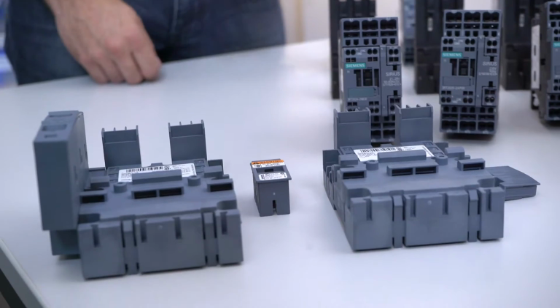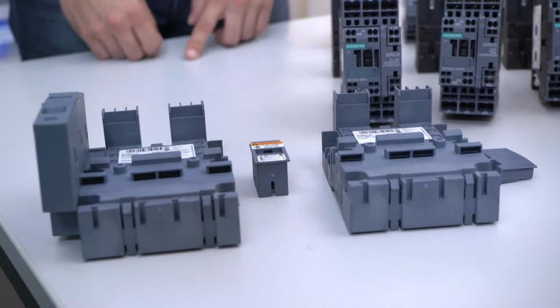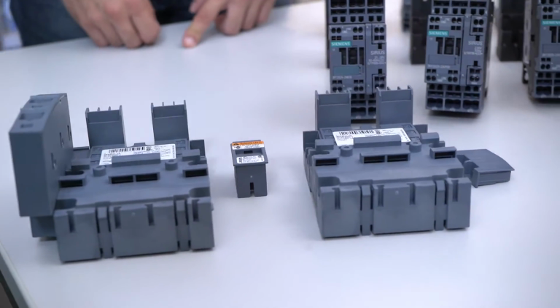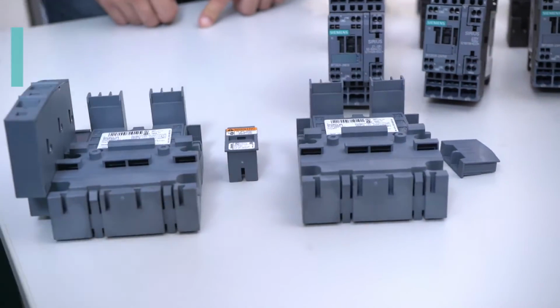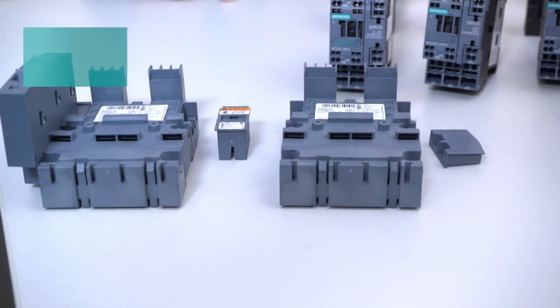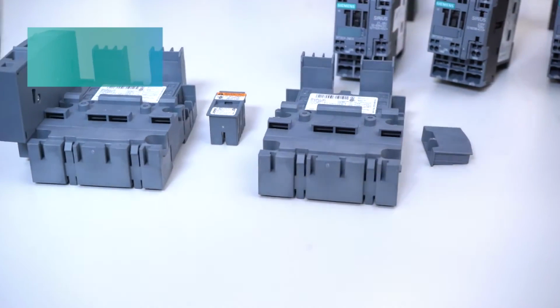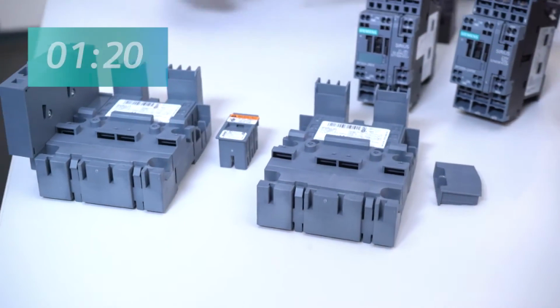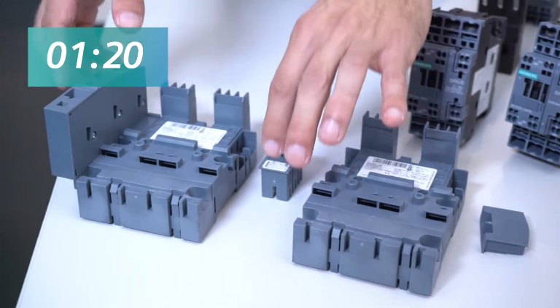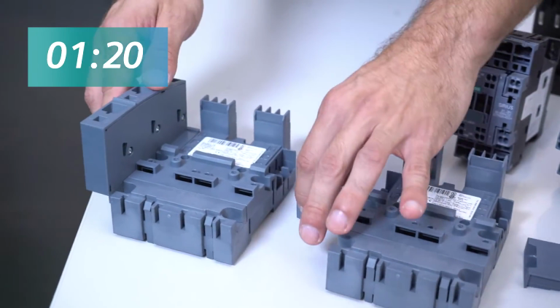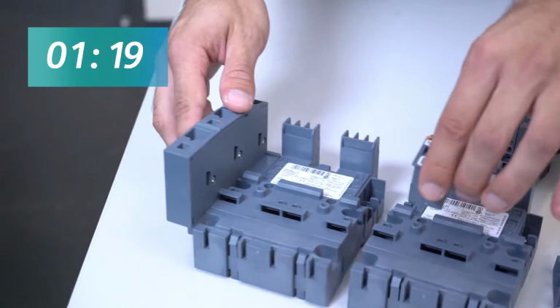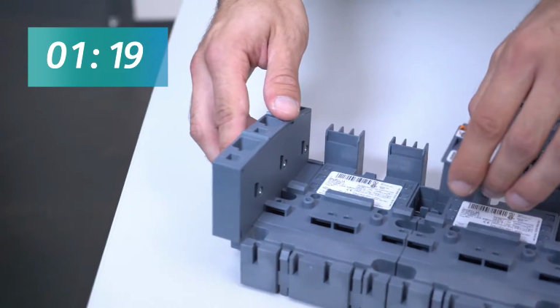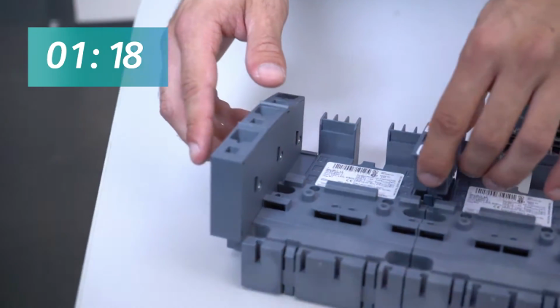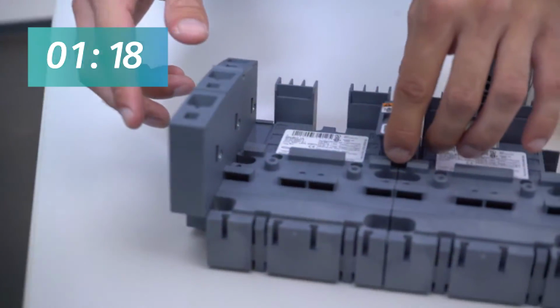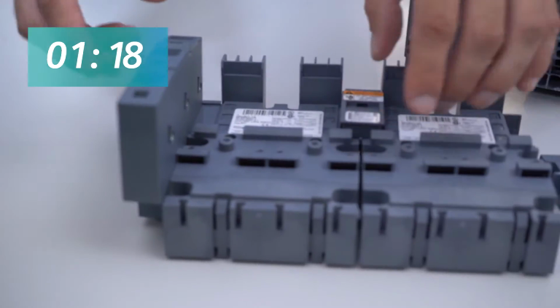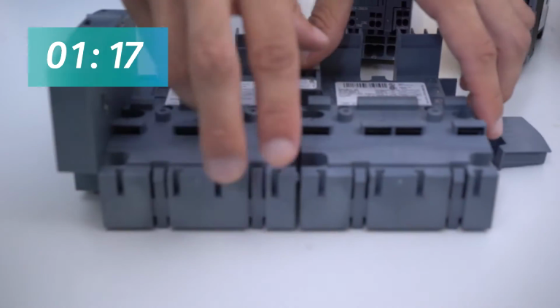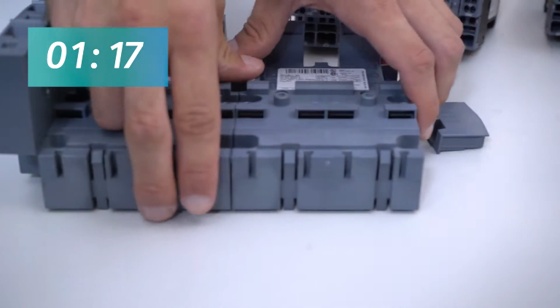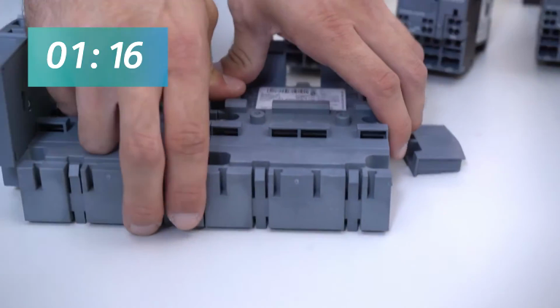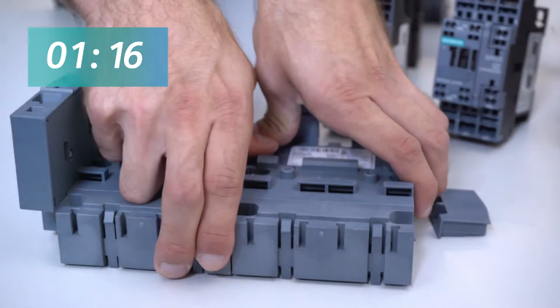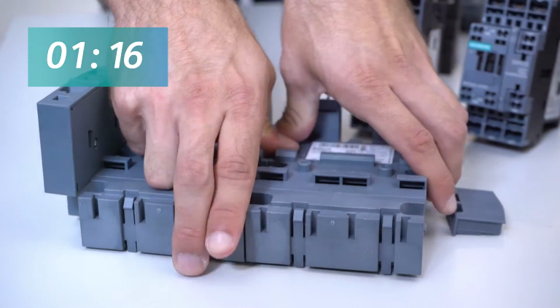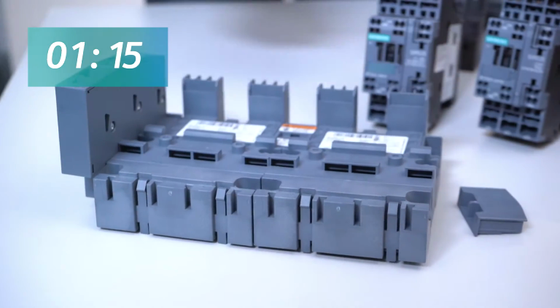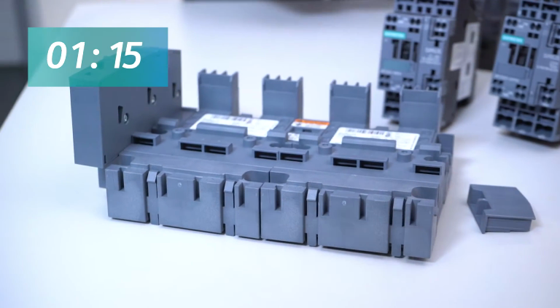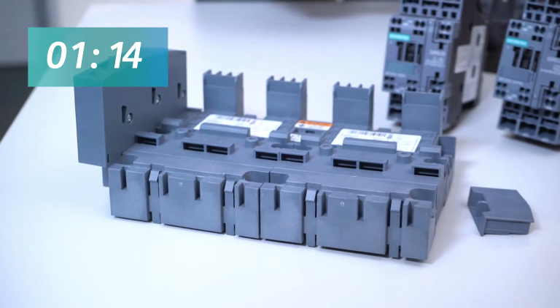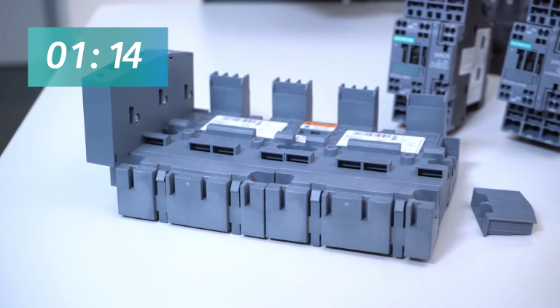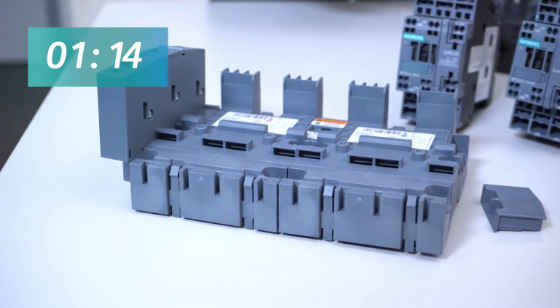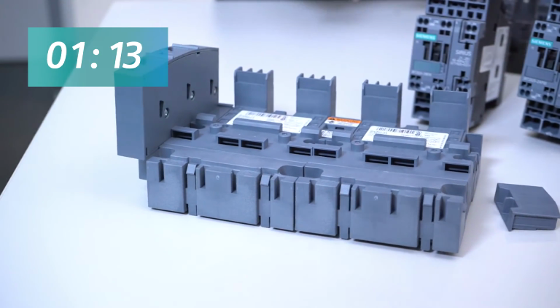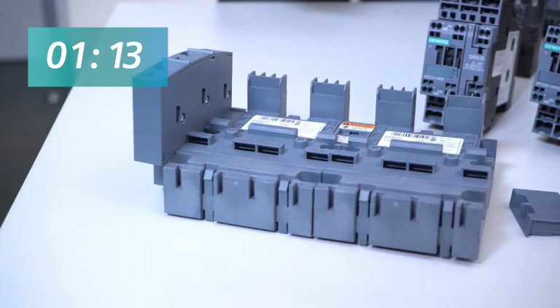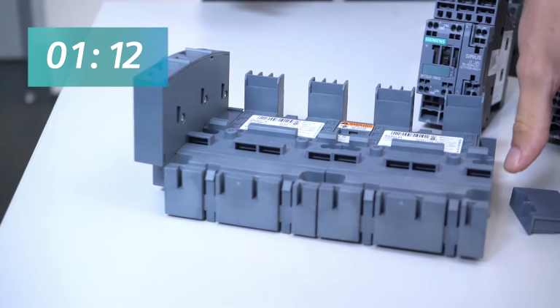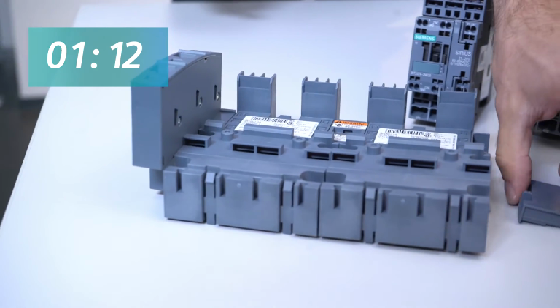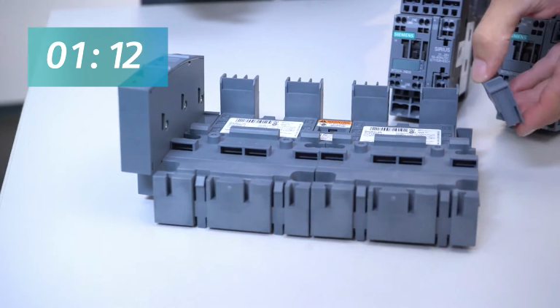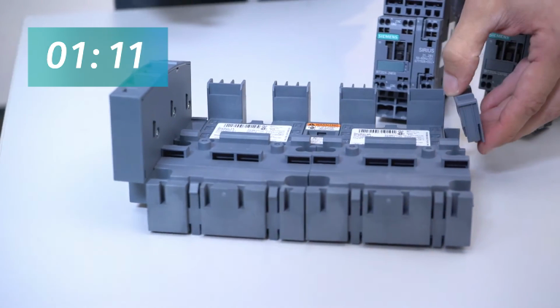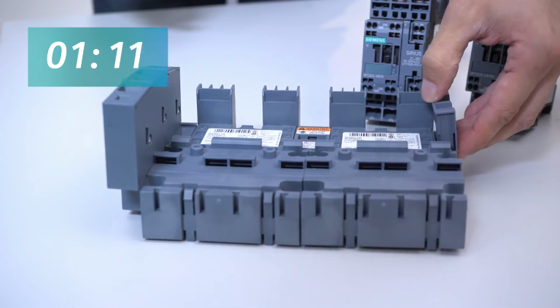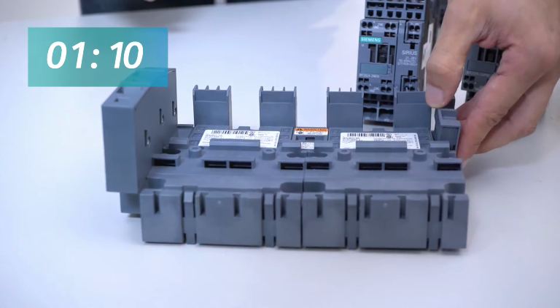First I assemble the base to accept four starters using the expansion plug, and to remain finger-proof, don't forget to use the end cover part.